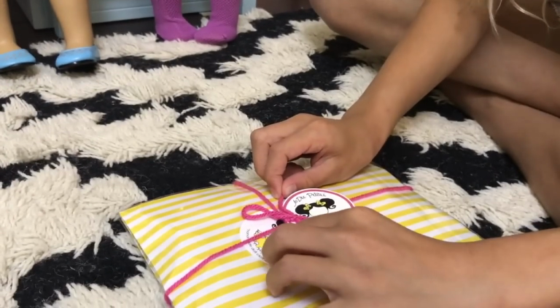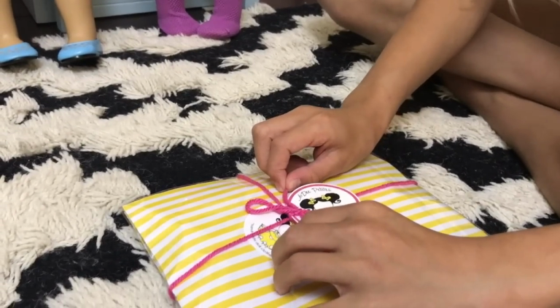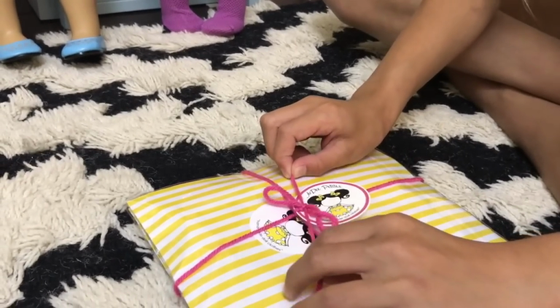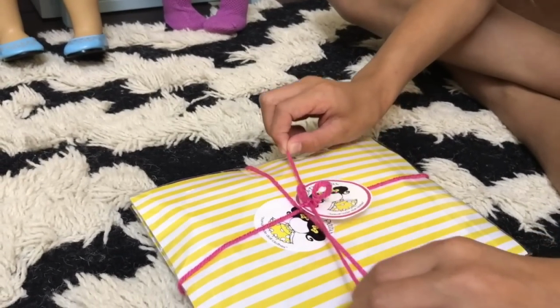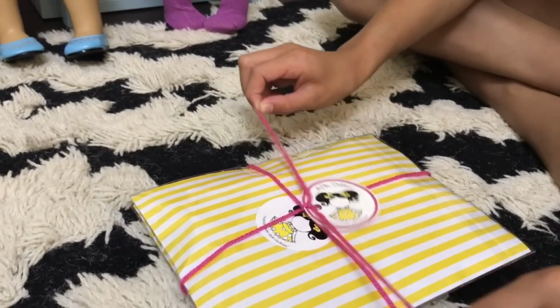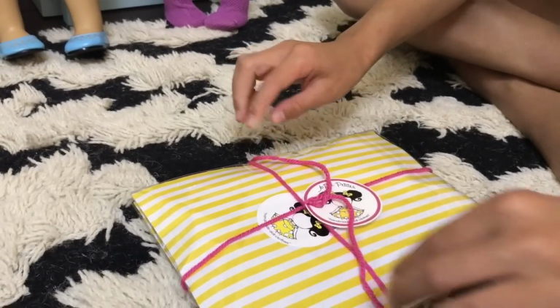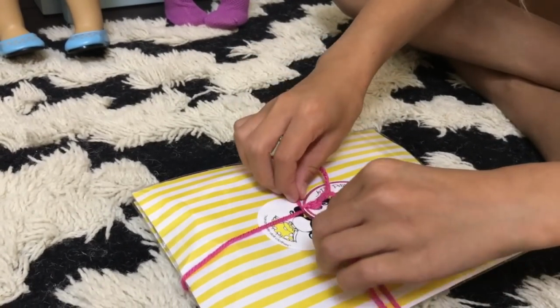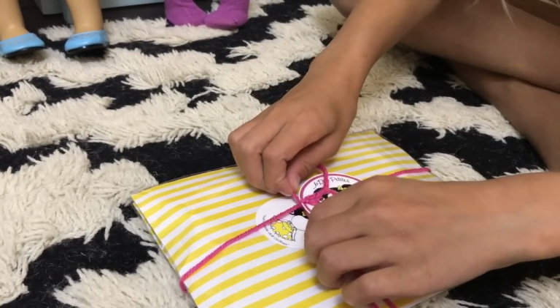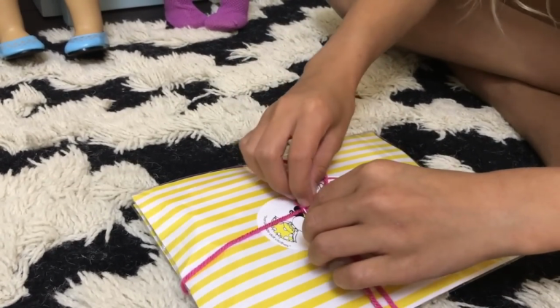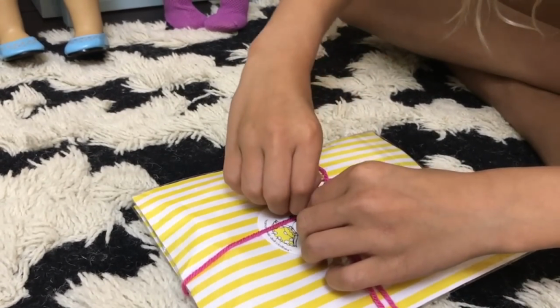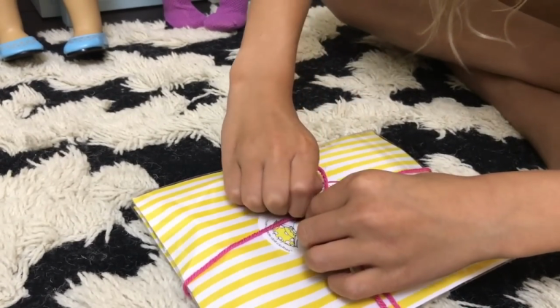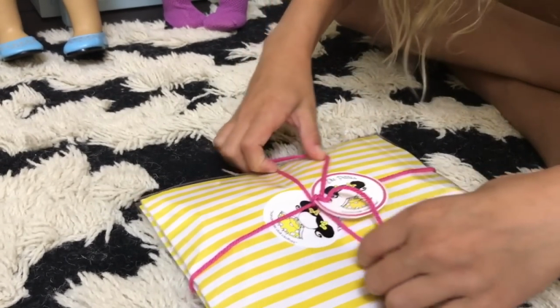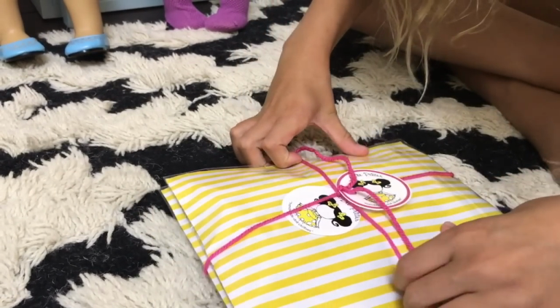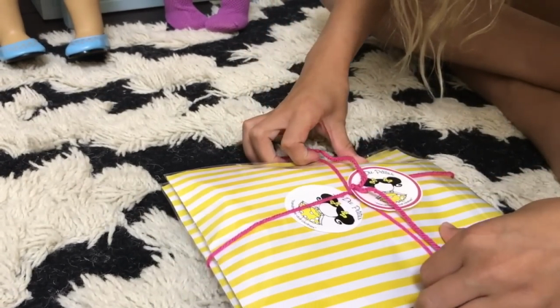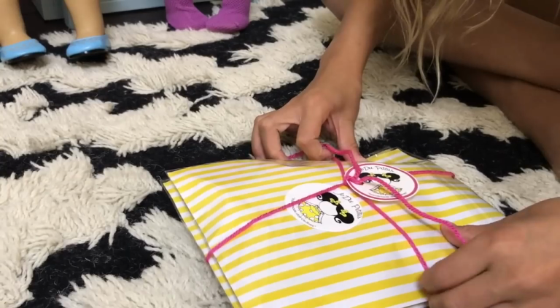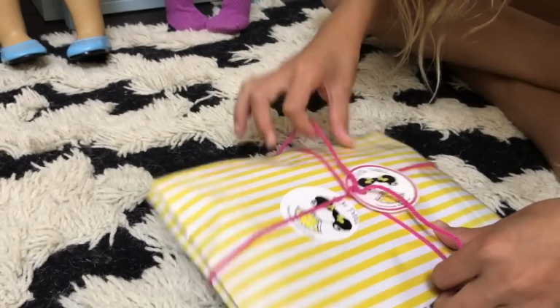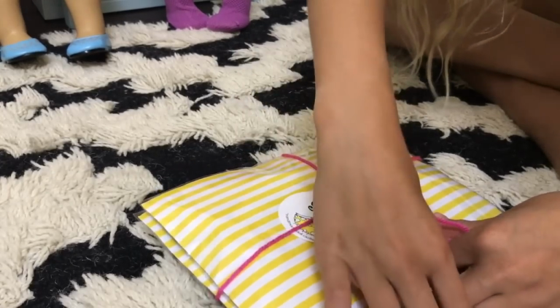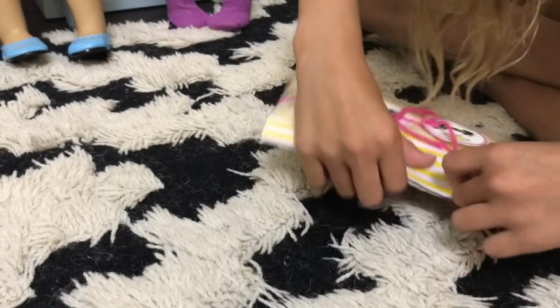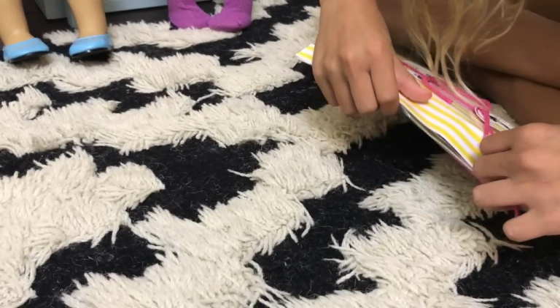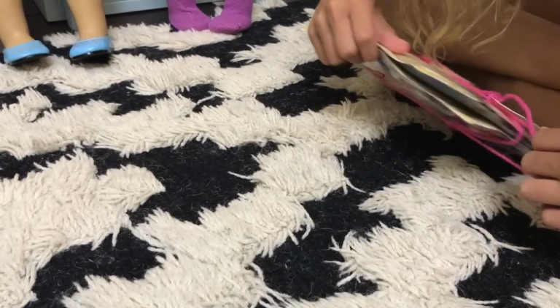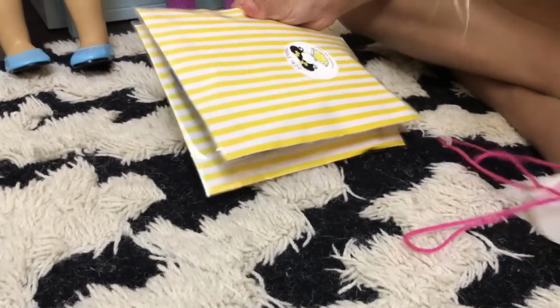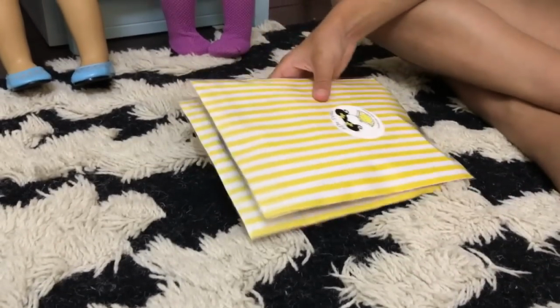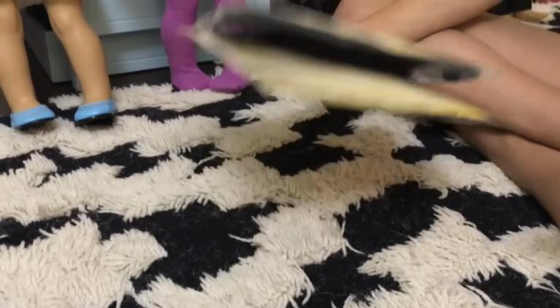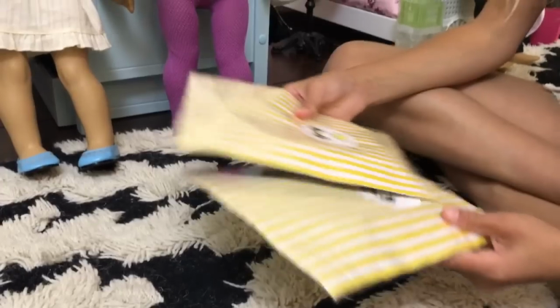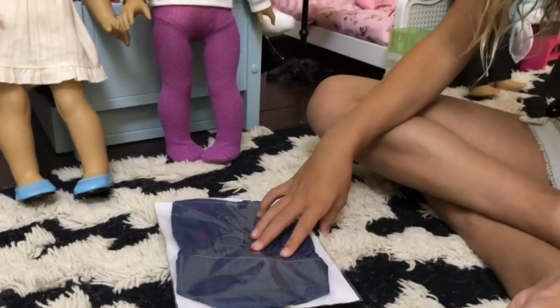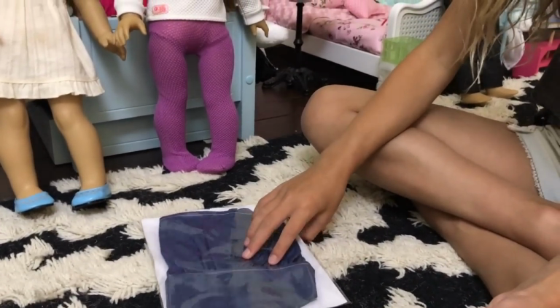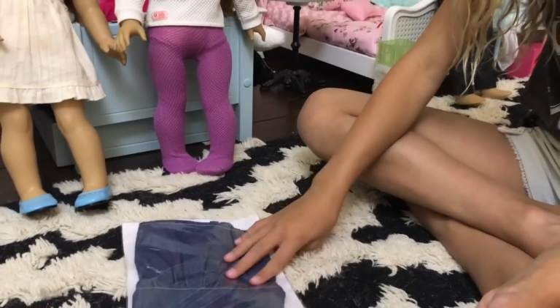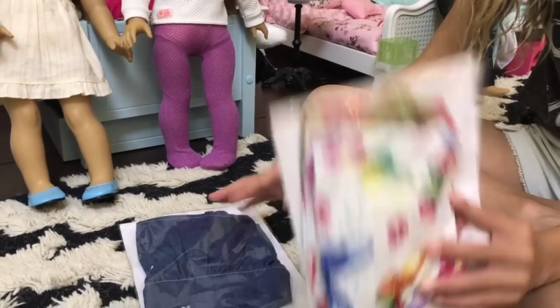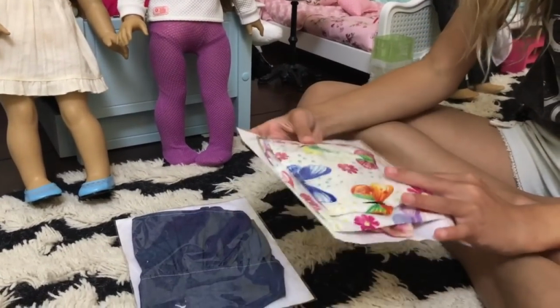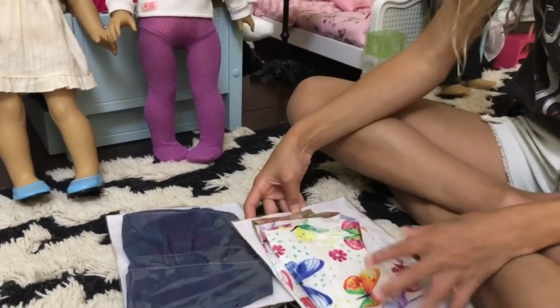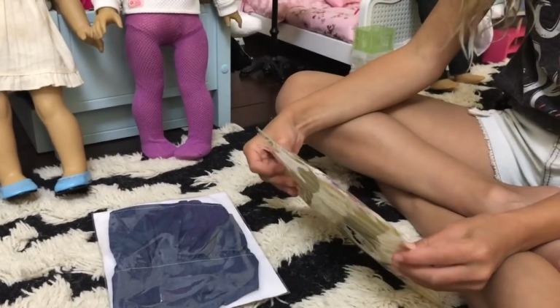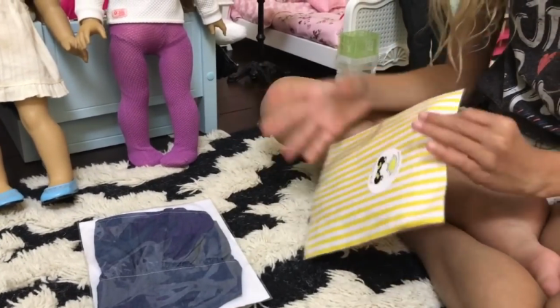She packed it so nicely, I don't even want to open it. Okay, so there's one outfit in here and two in here, so I'll start with this one.